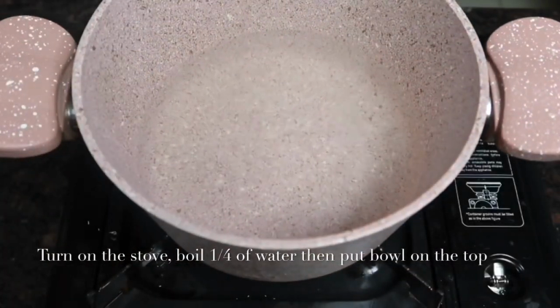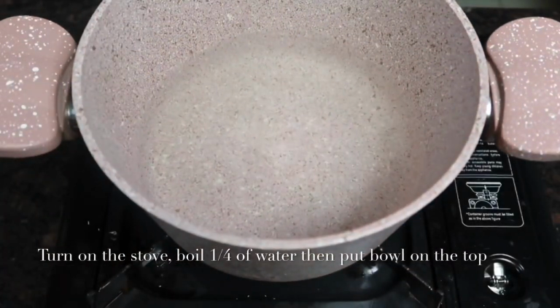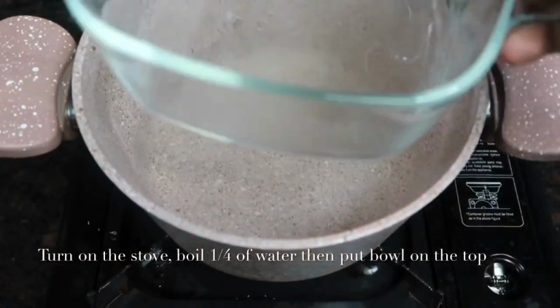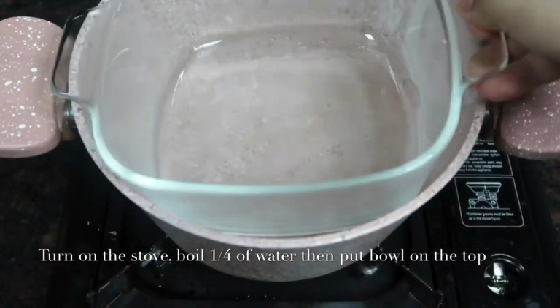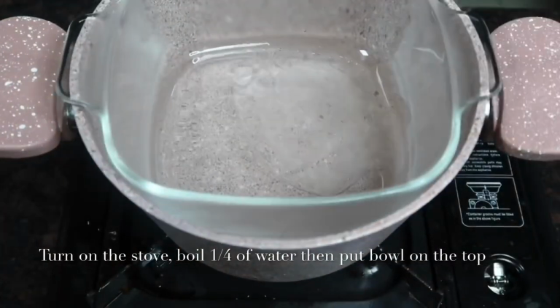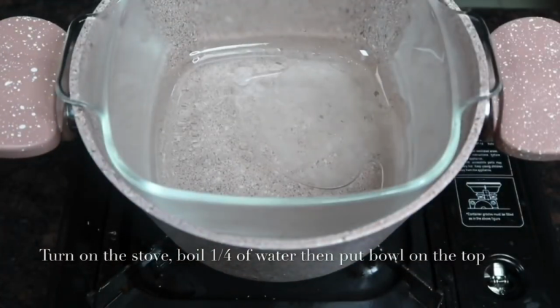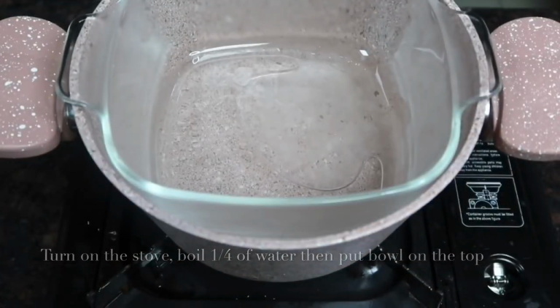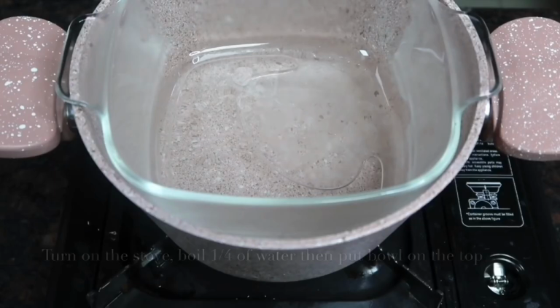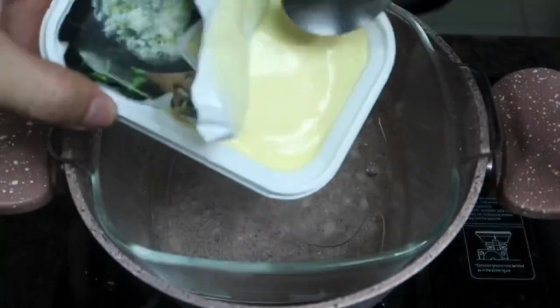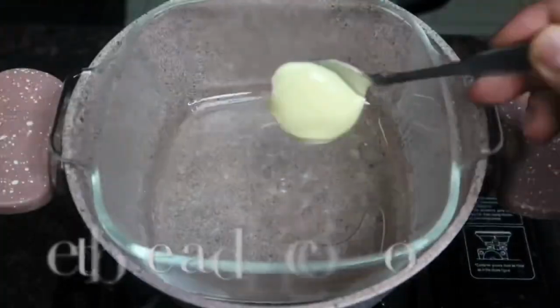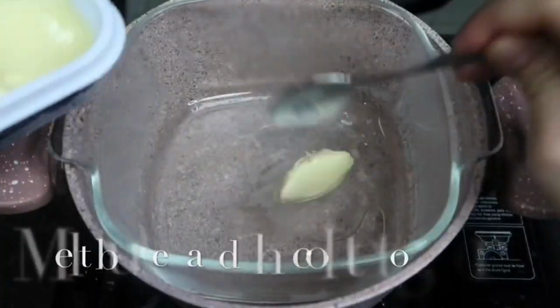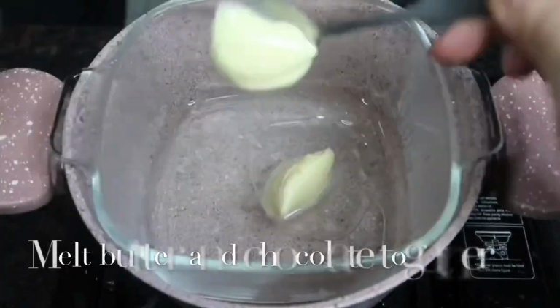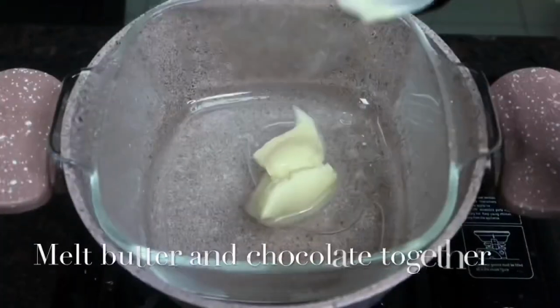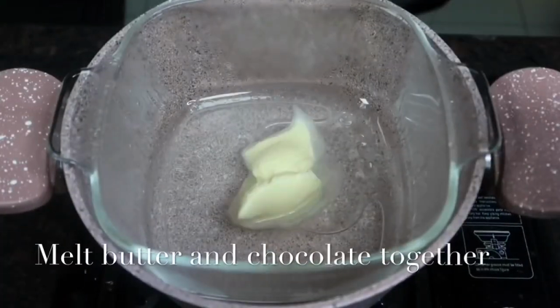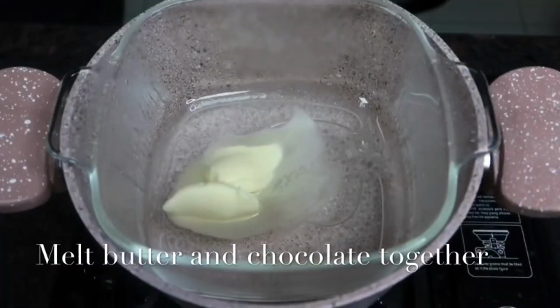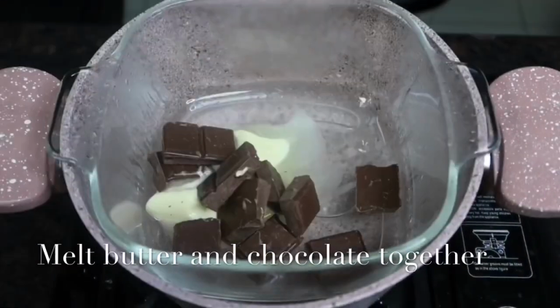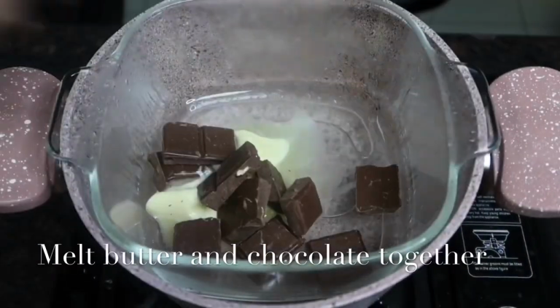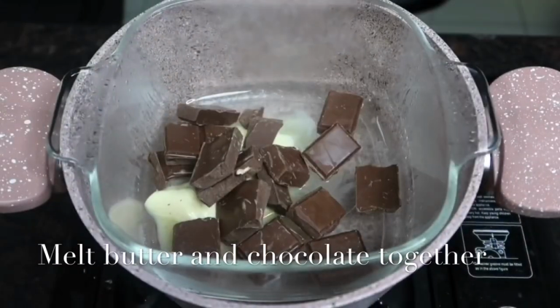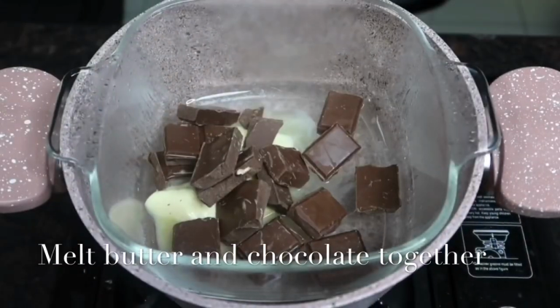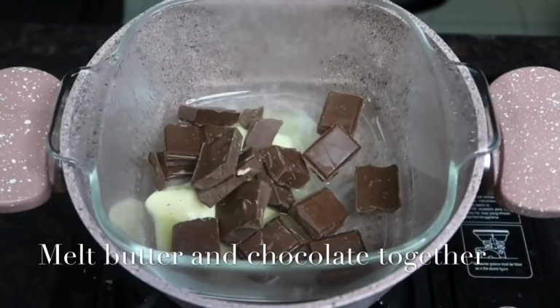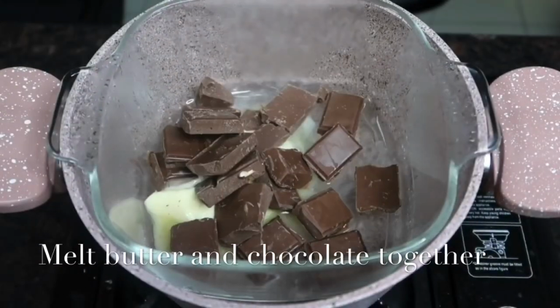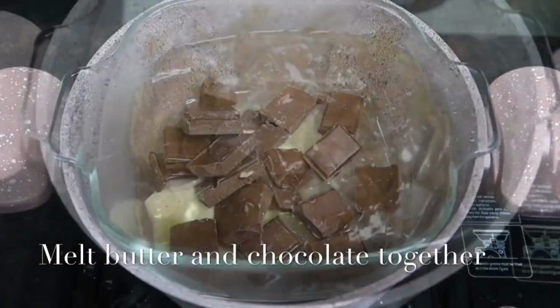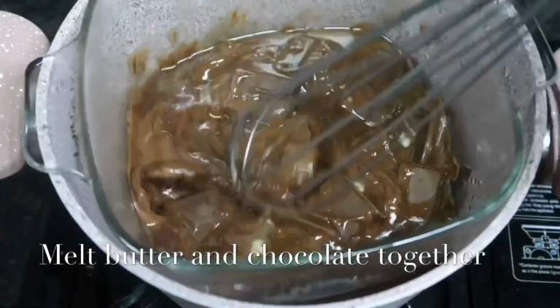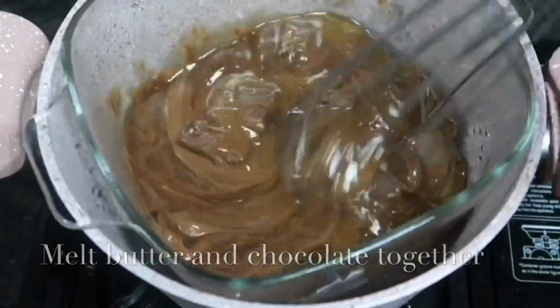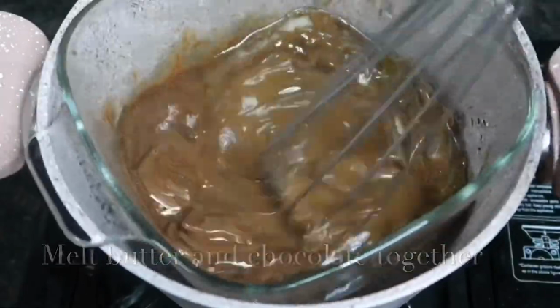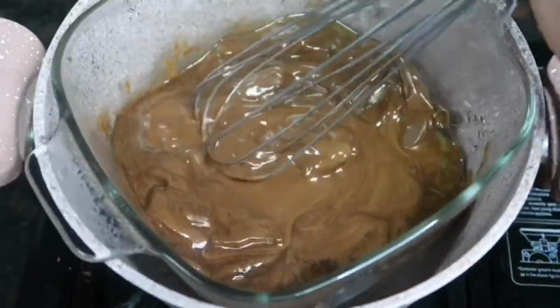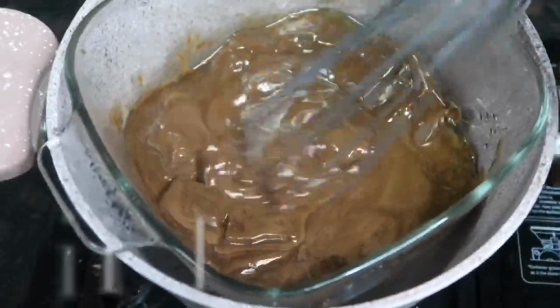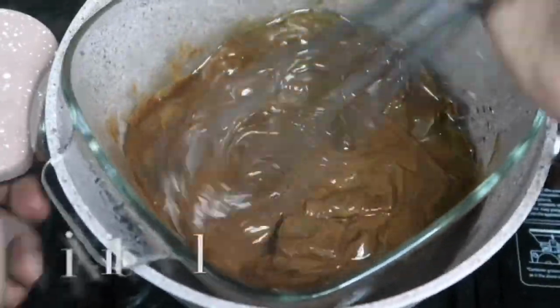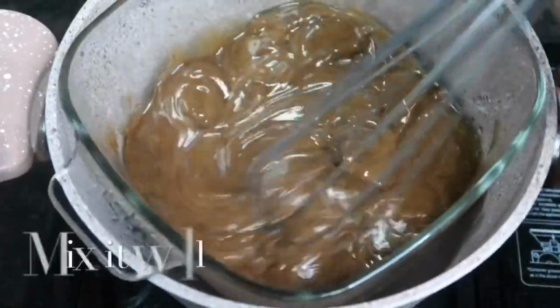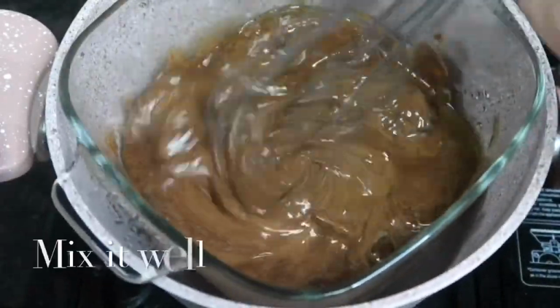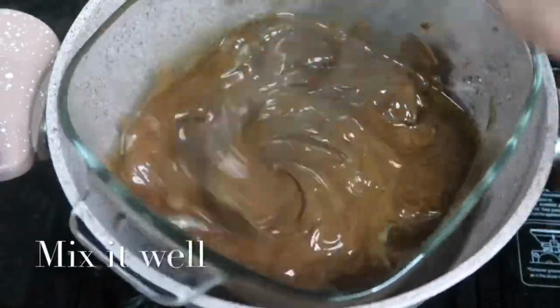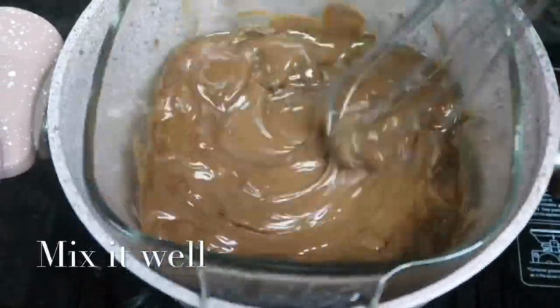Boil one fourth cup of water then put a large bowl on top to melt the butter and chocolate together using a double boiler. Then gently mix it well.